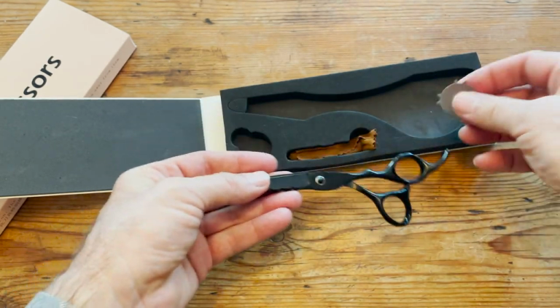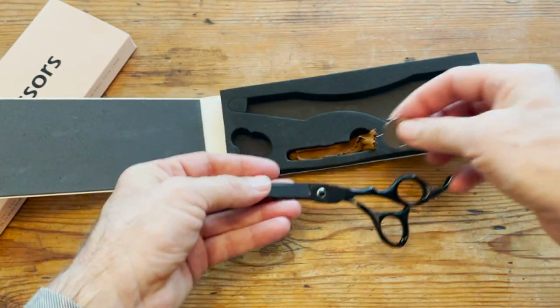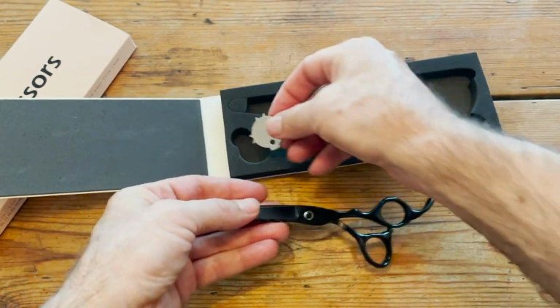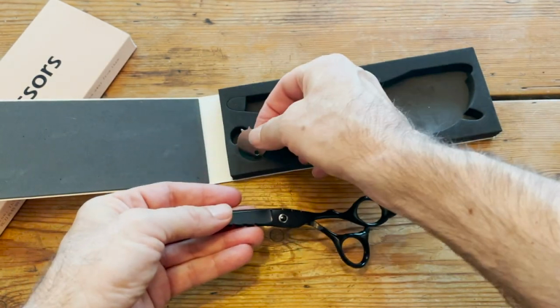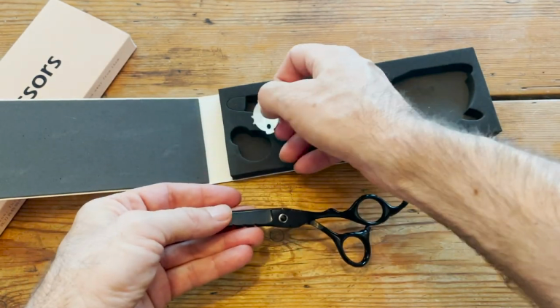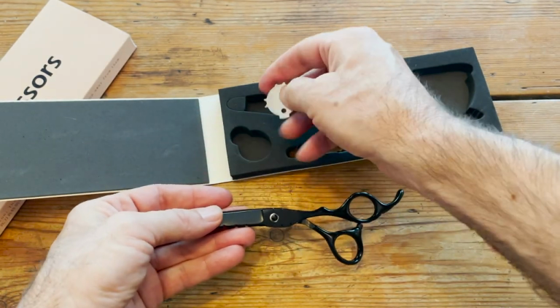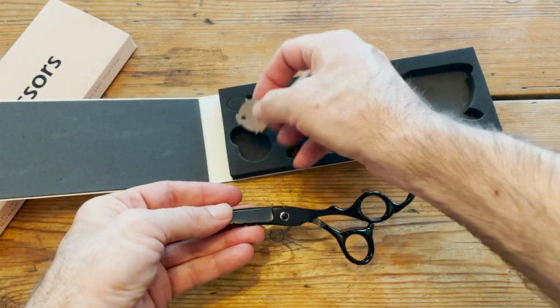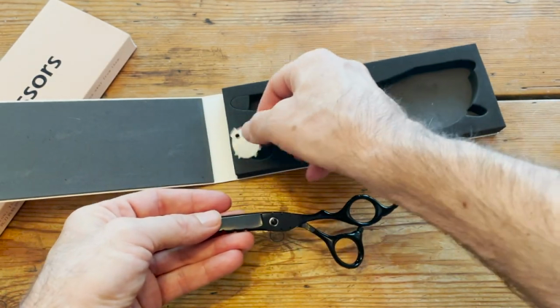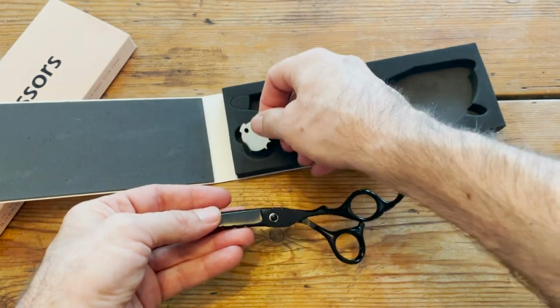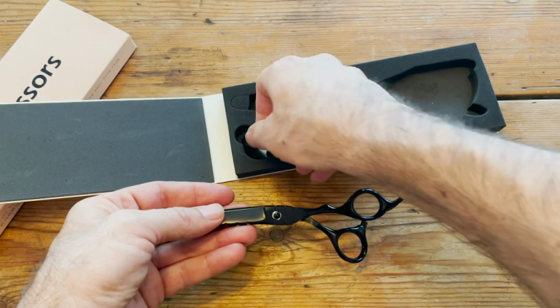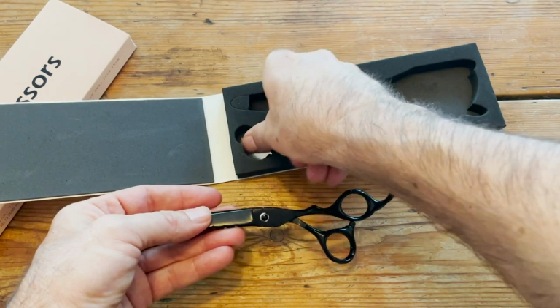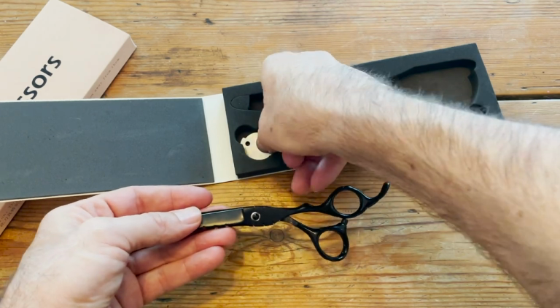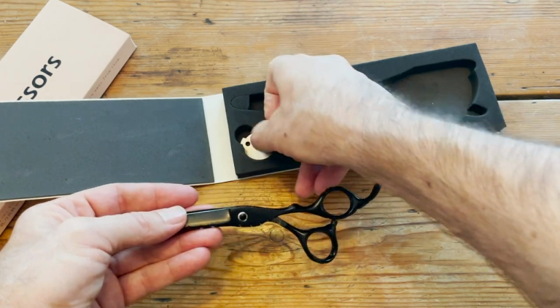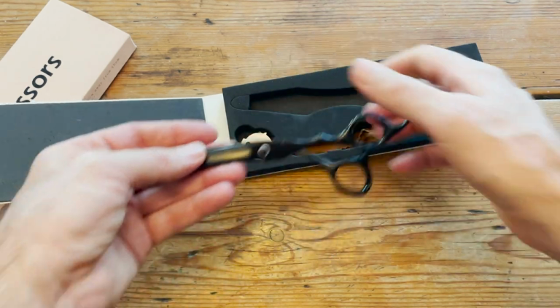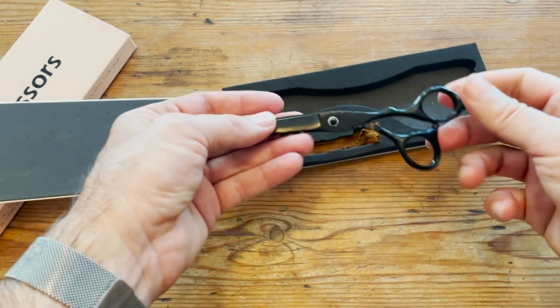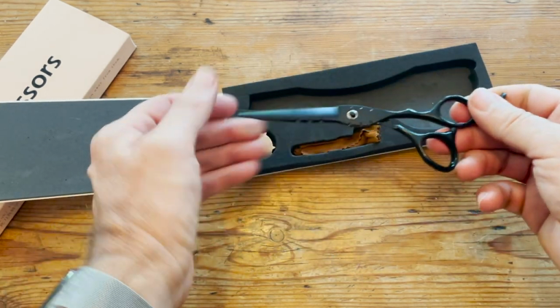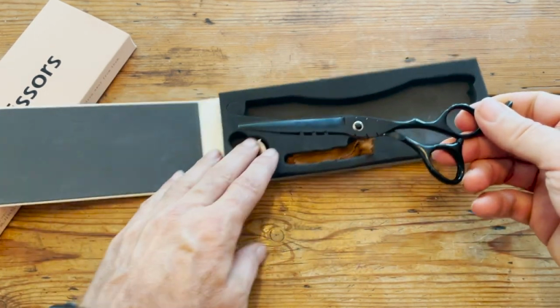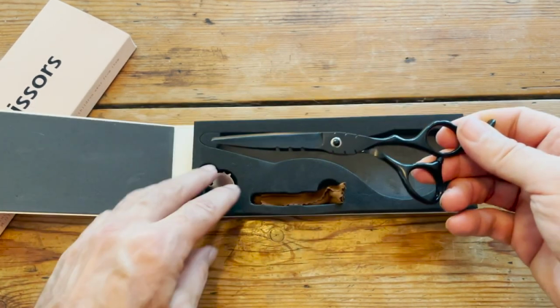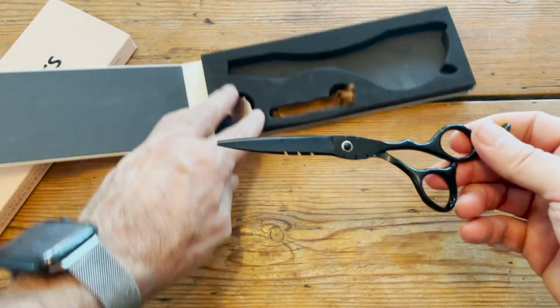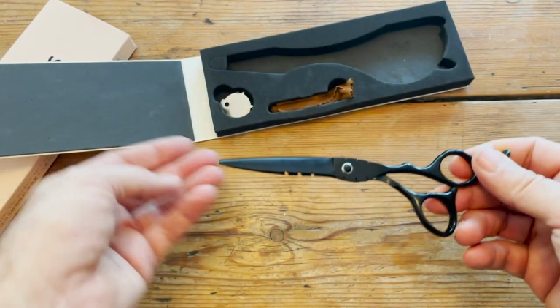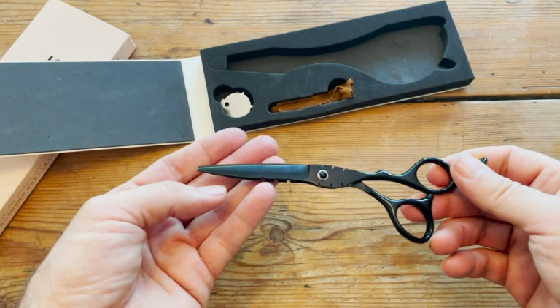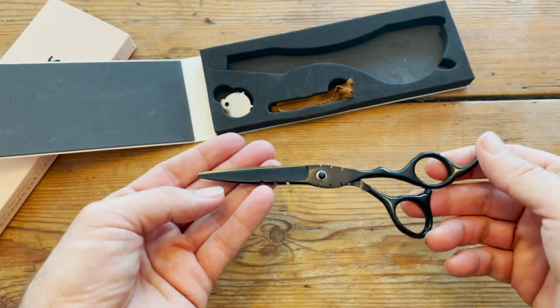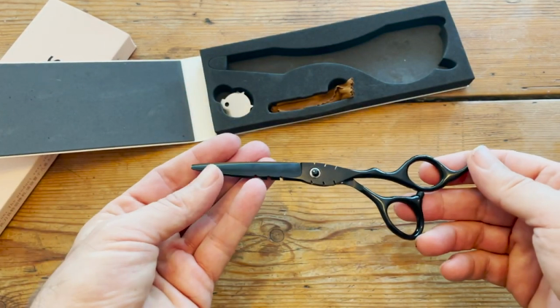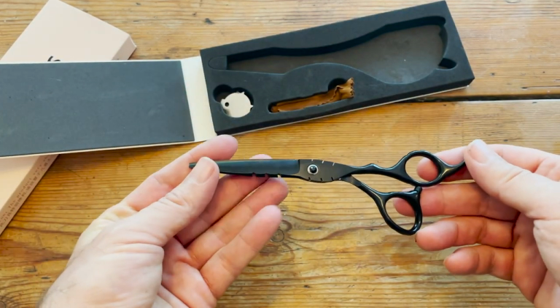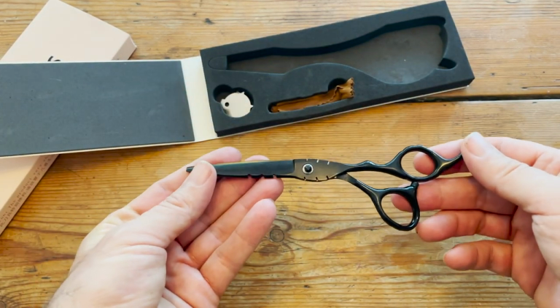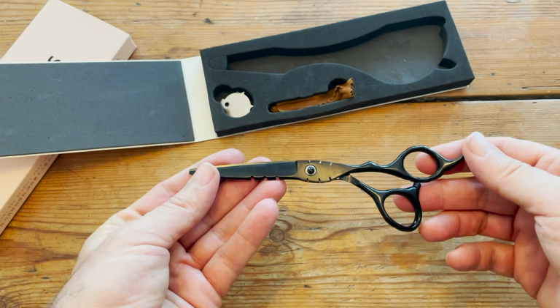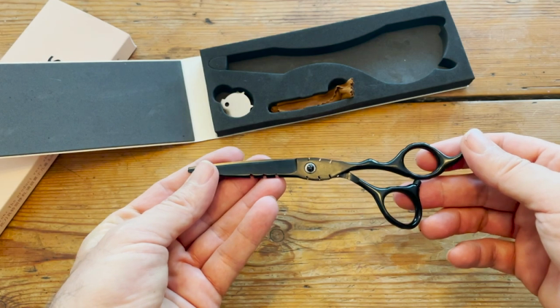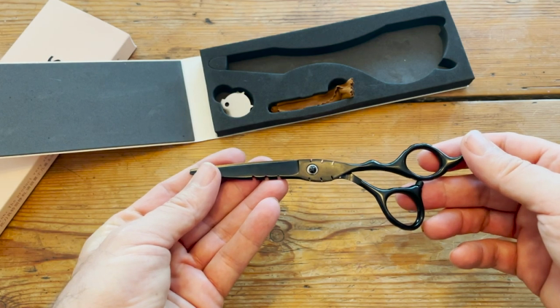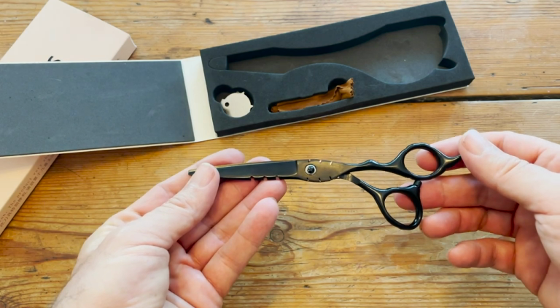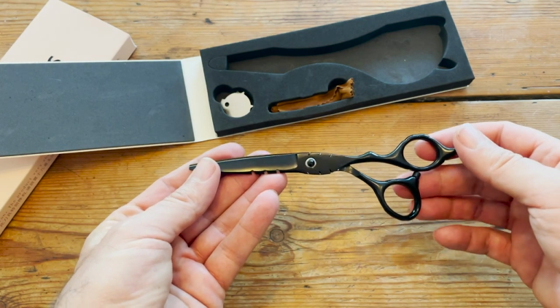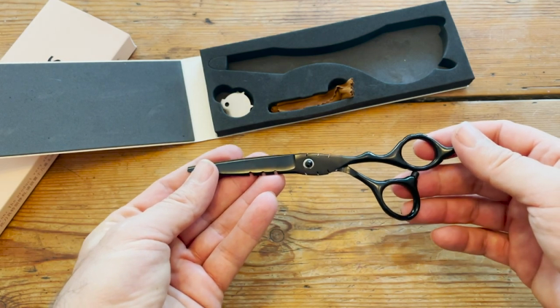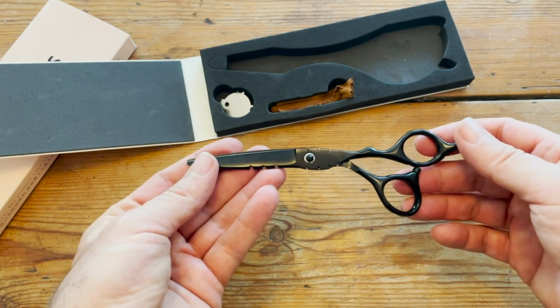If you need to cut your family members' hair, this pair of inexpensive scissors is really great.